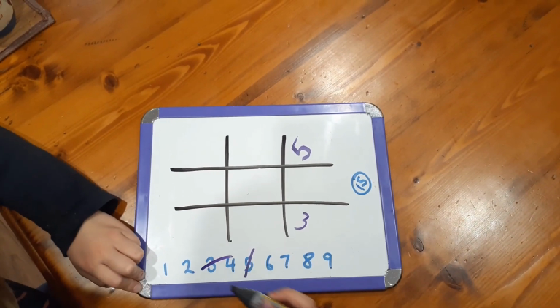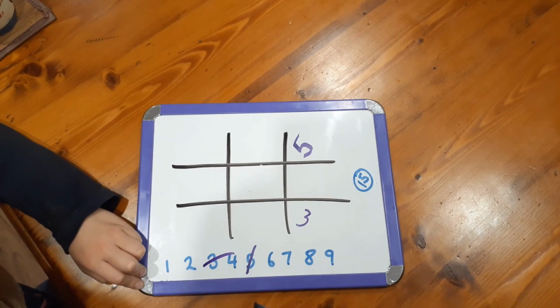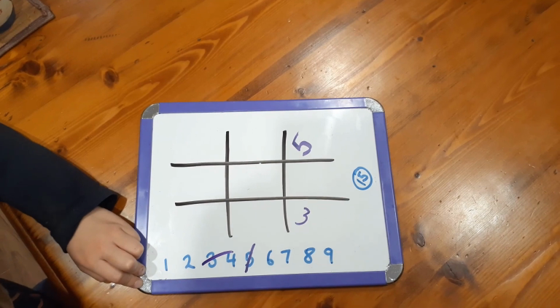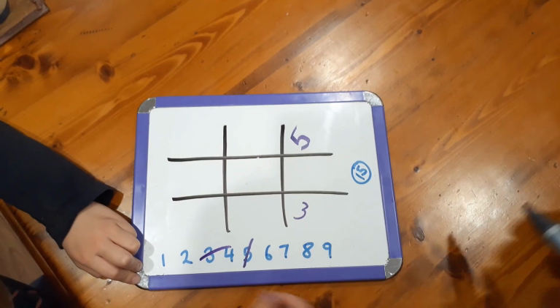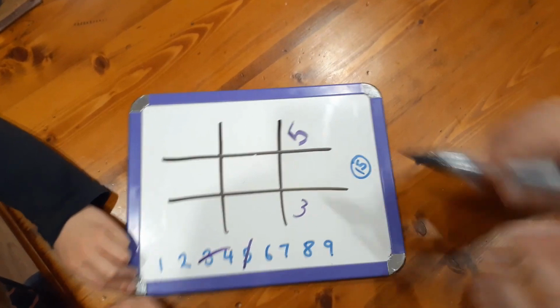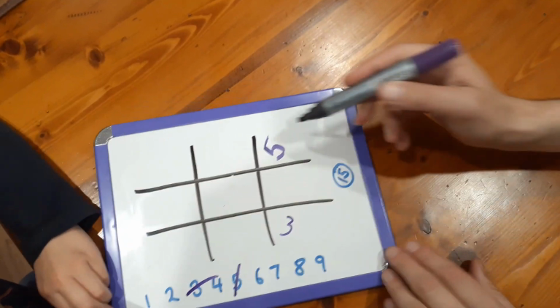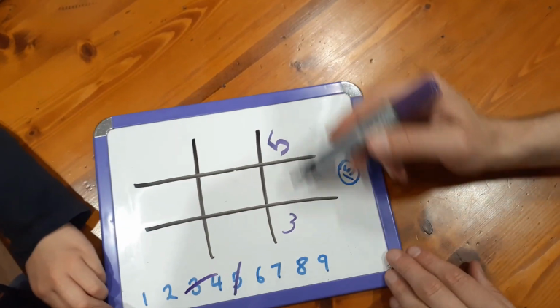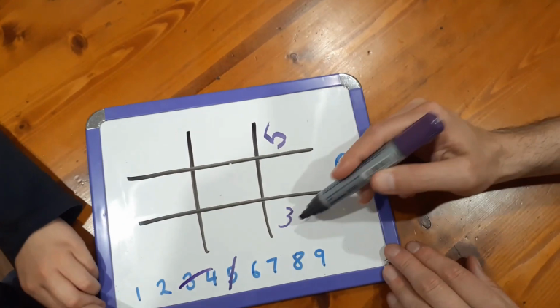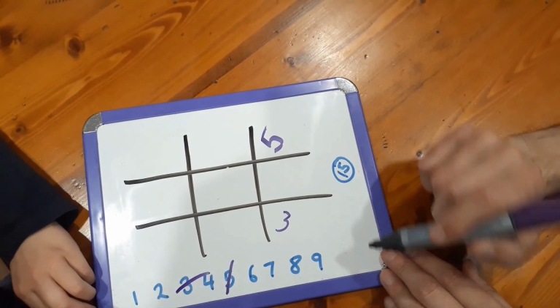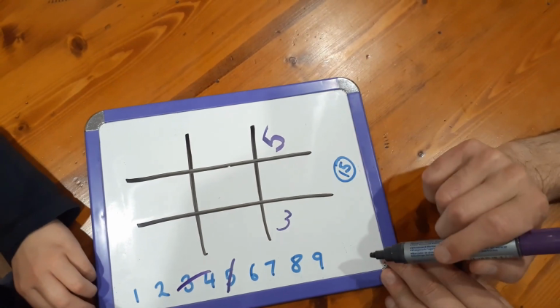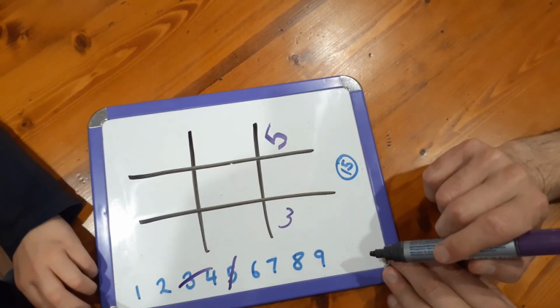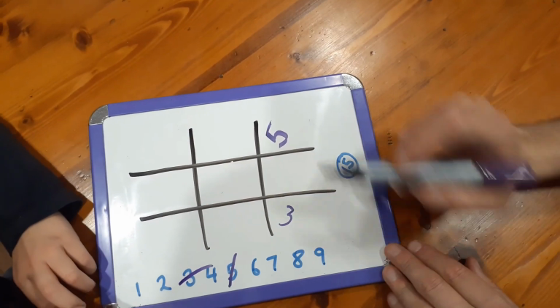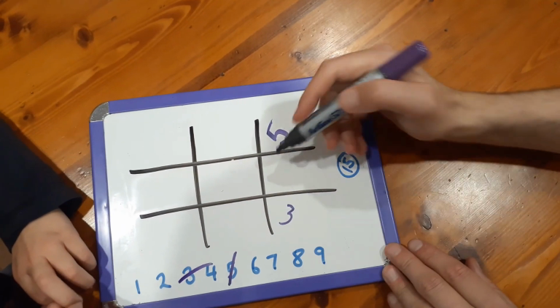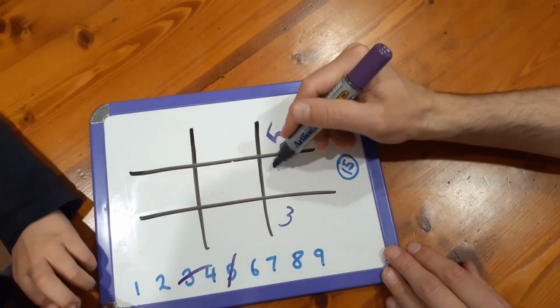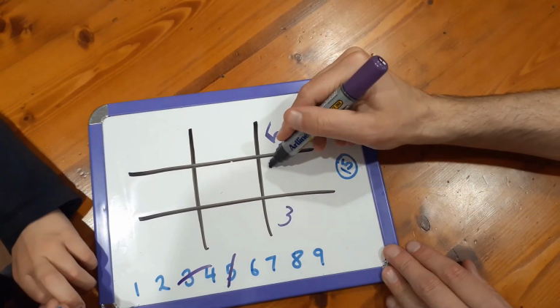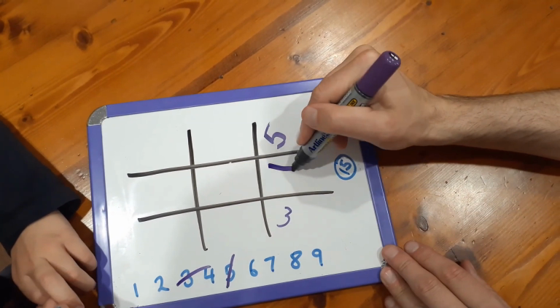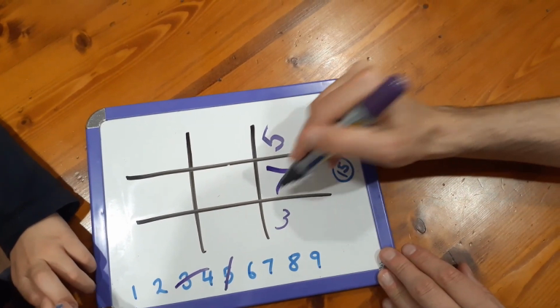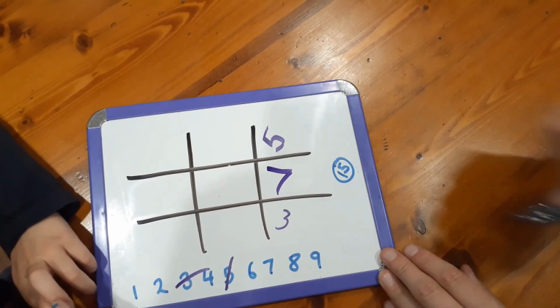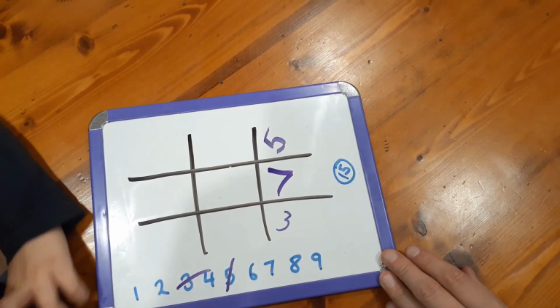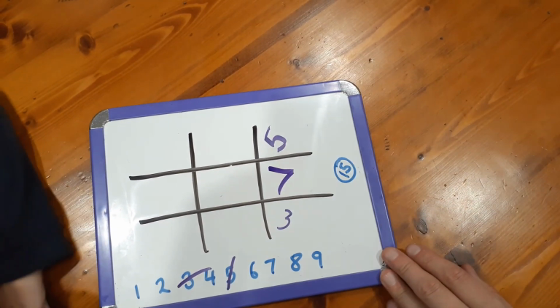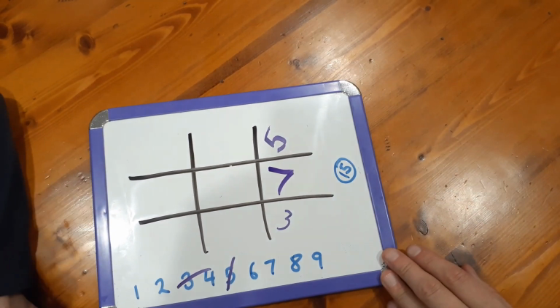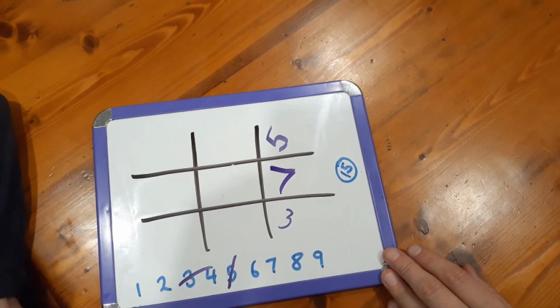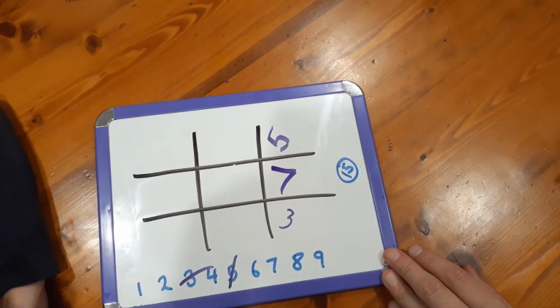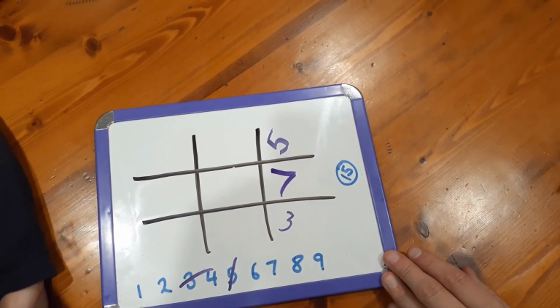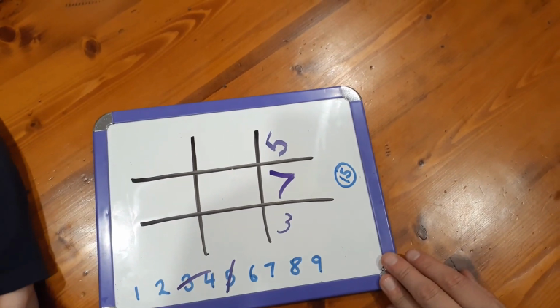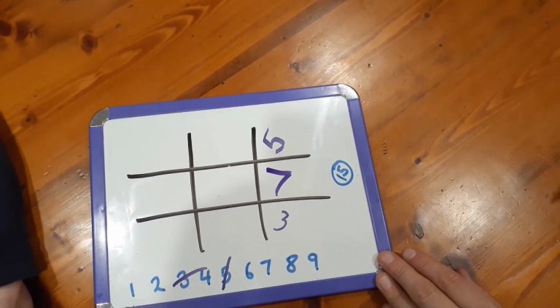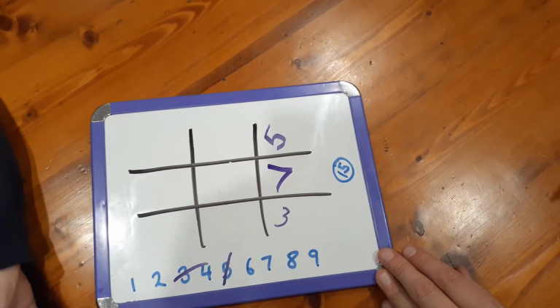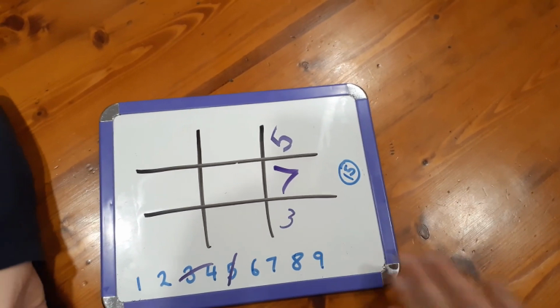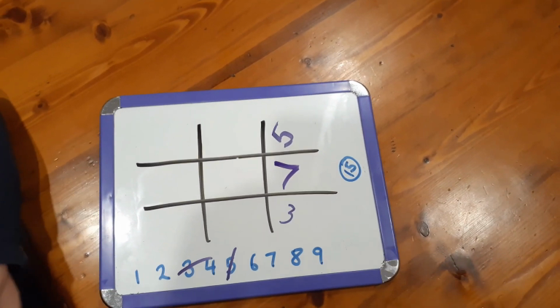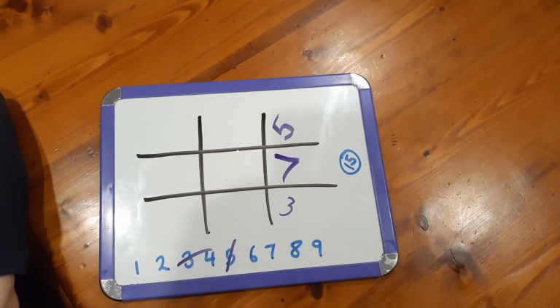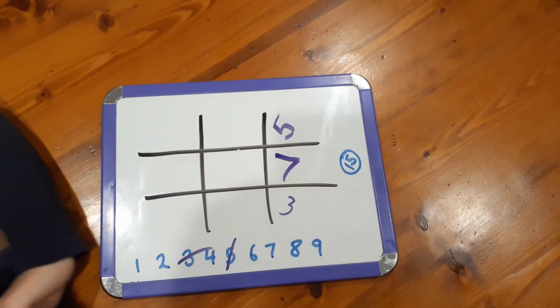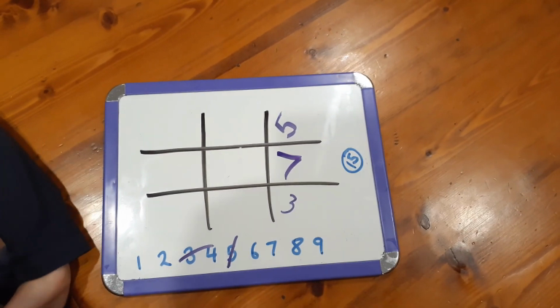And Nashie, bad move. Five plus three is eight. Seven. And I win. The game's already finished.